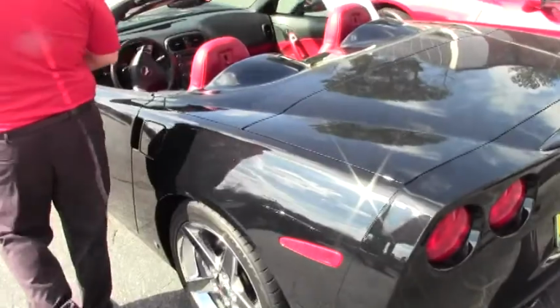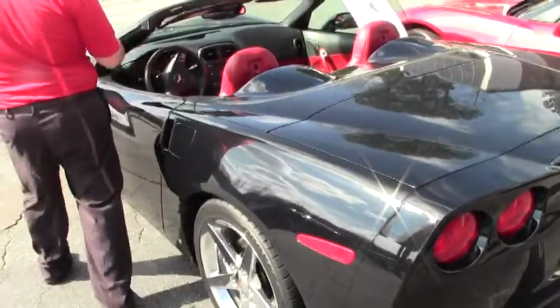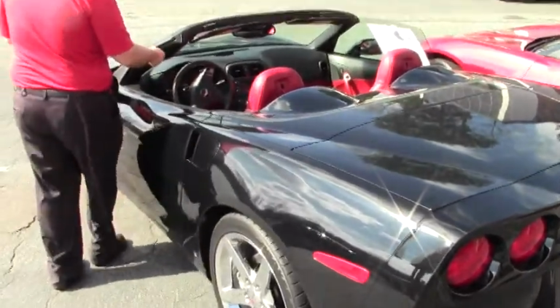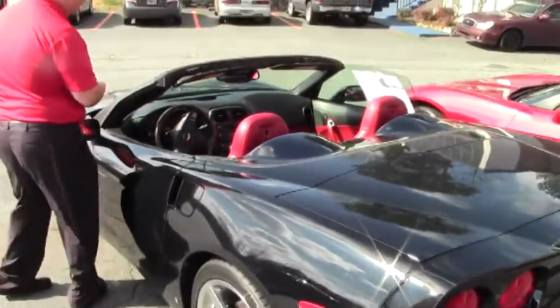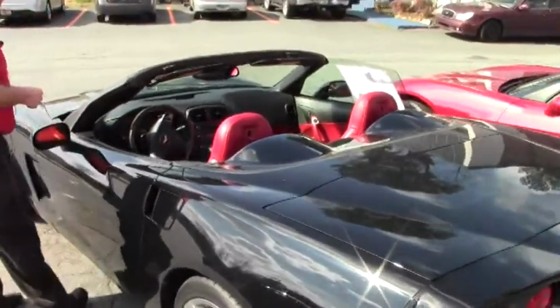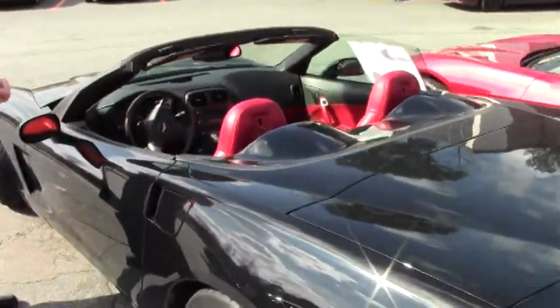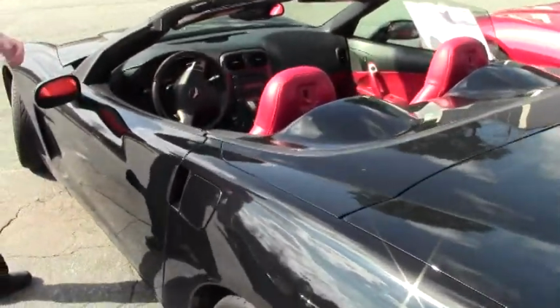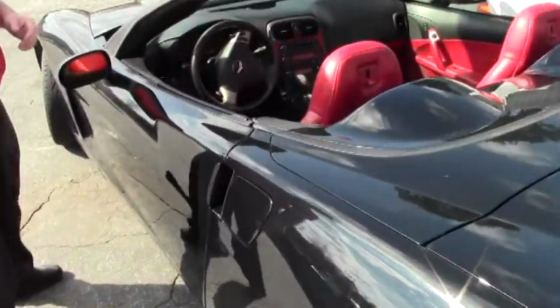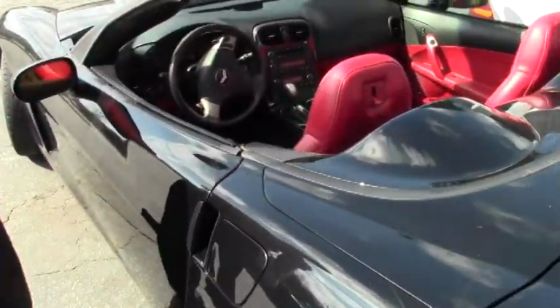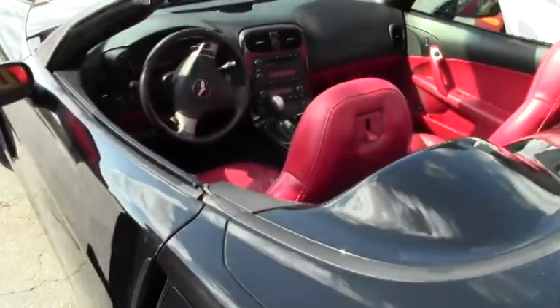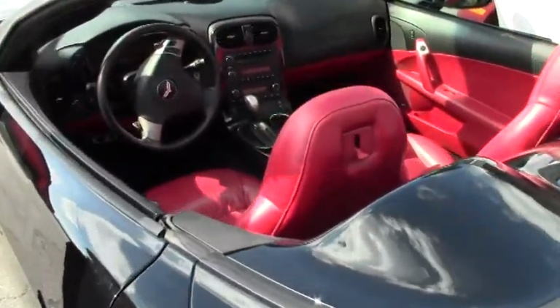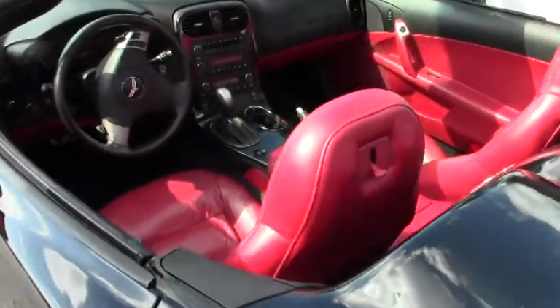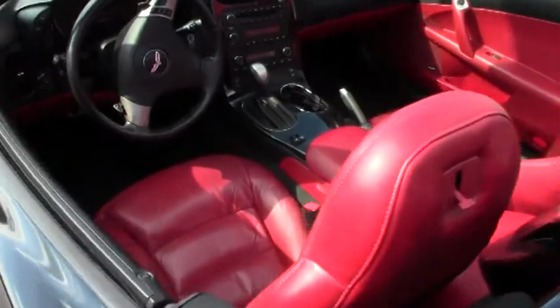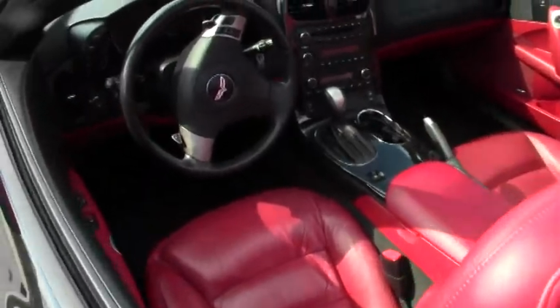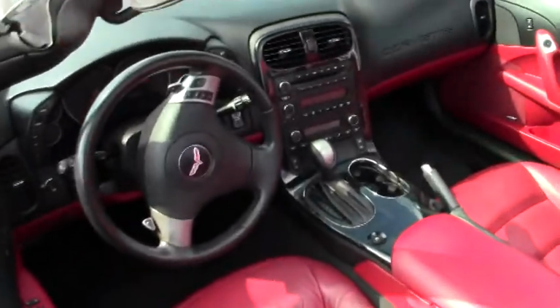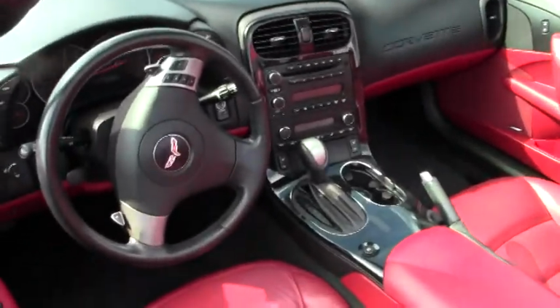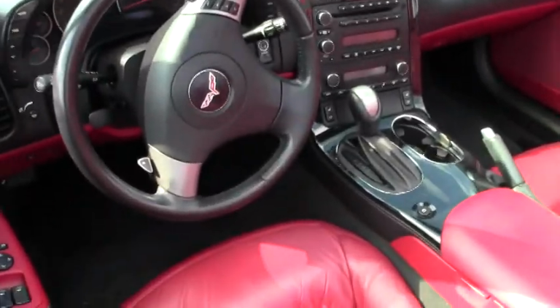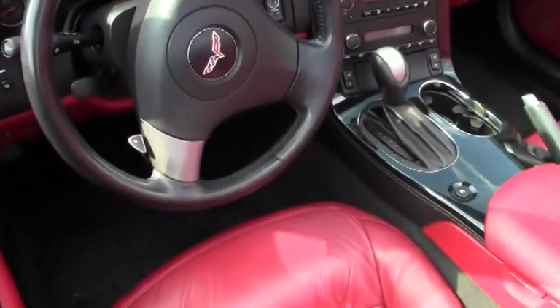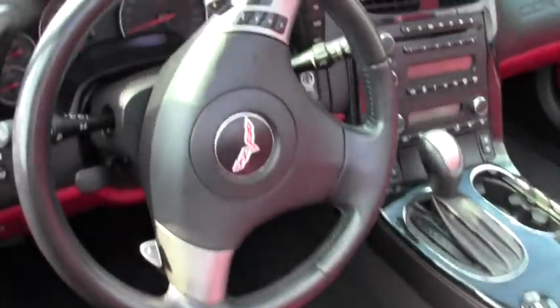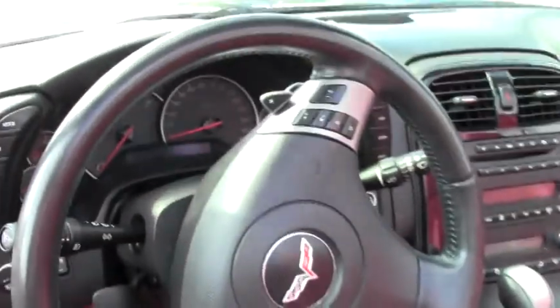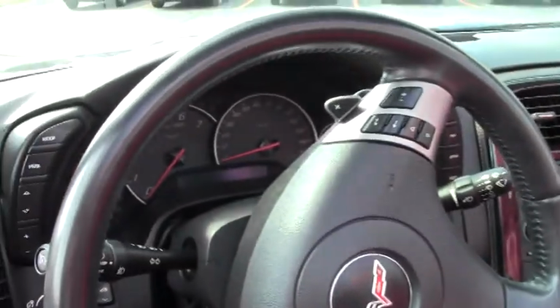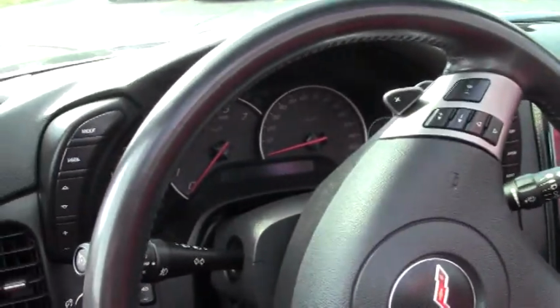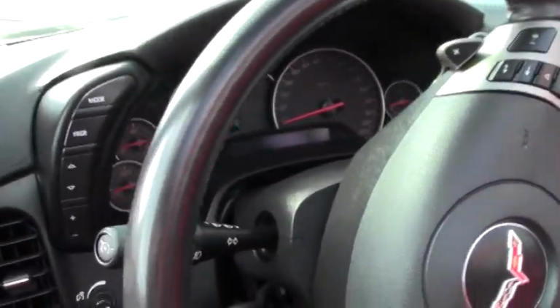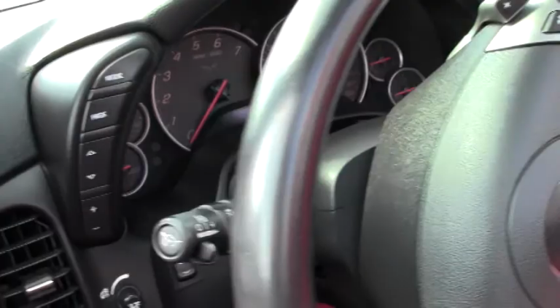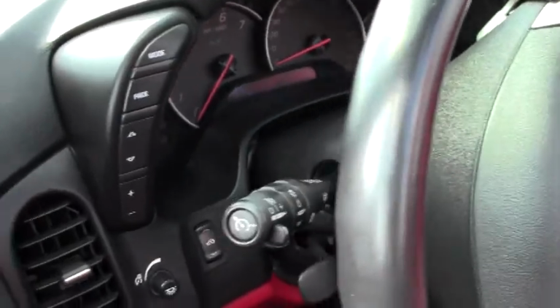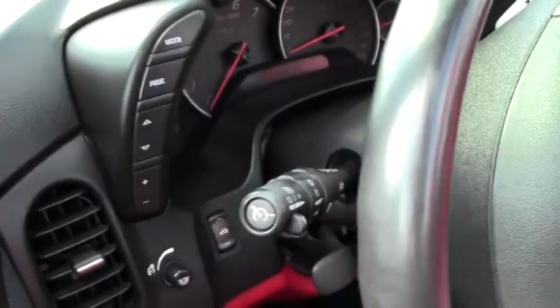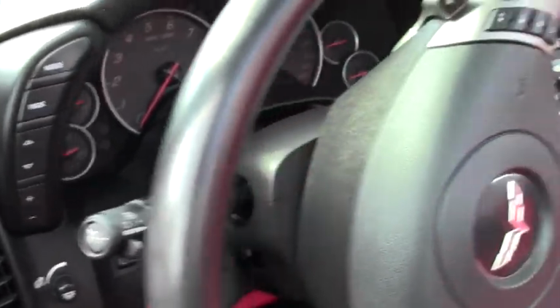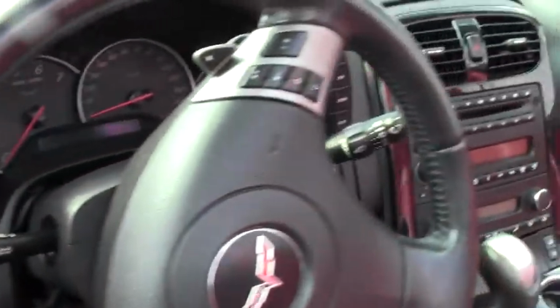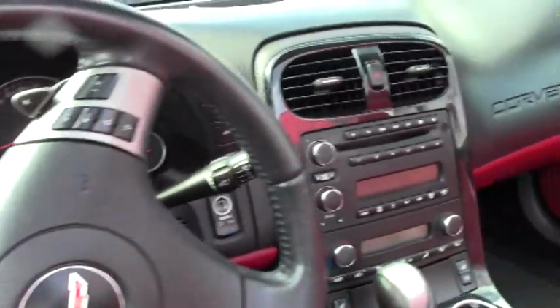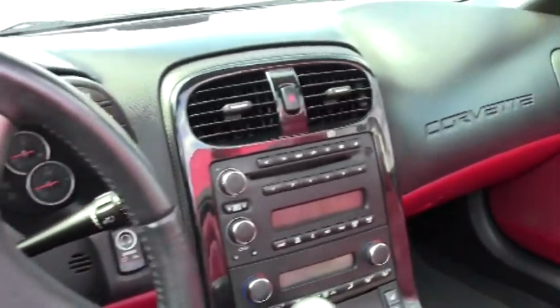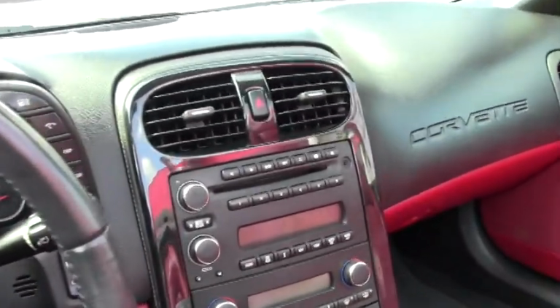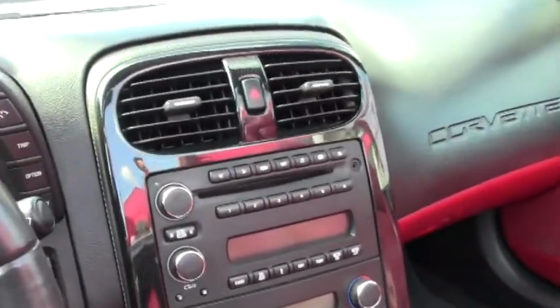Stereo controls right on the steering wheel. Our beautiful red interior — power seats, doors, locks, heated seats, six disc changer.